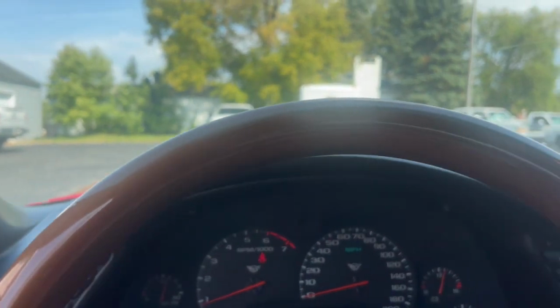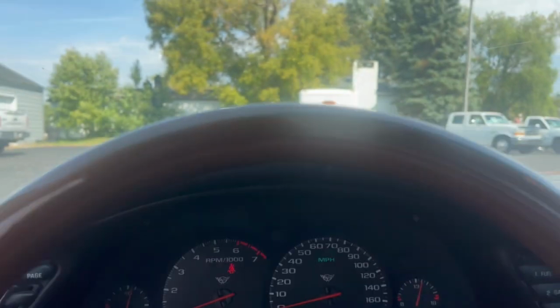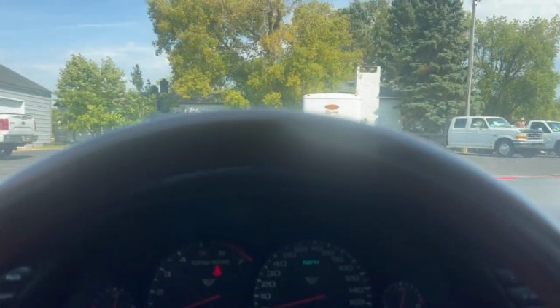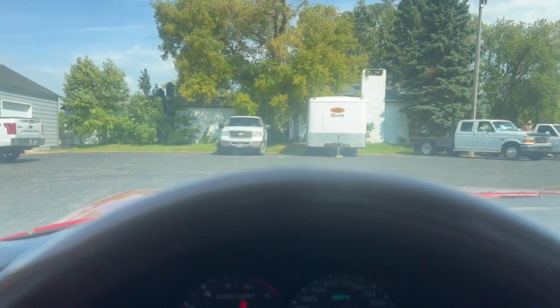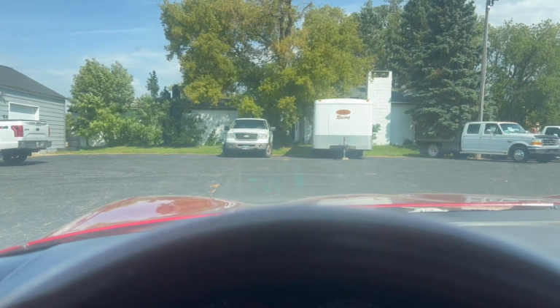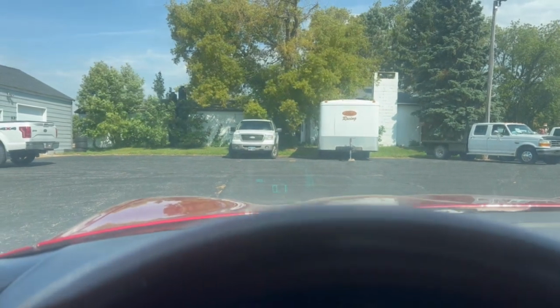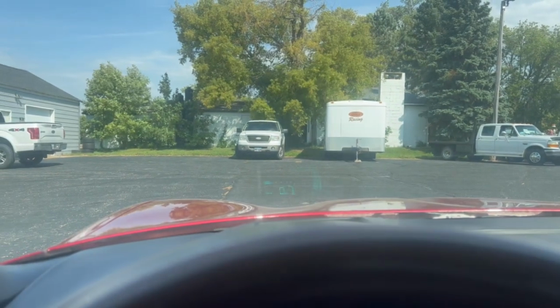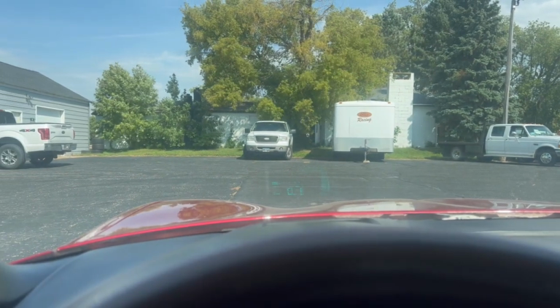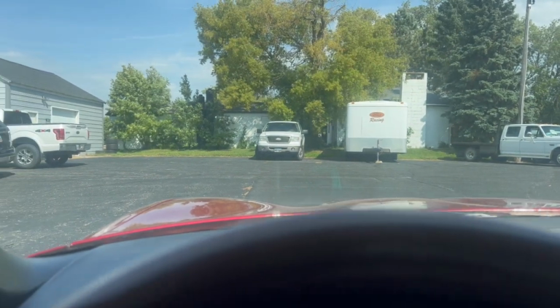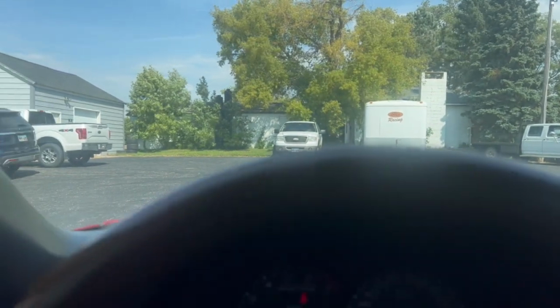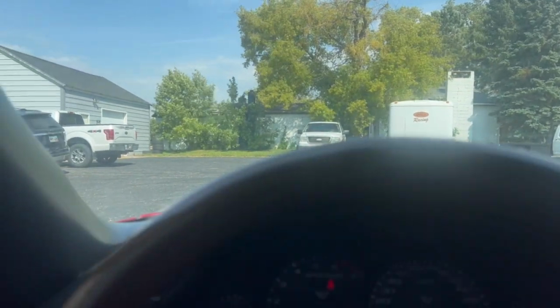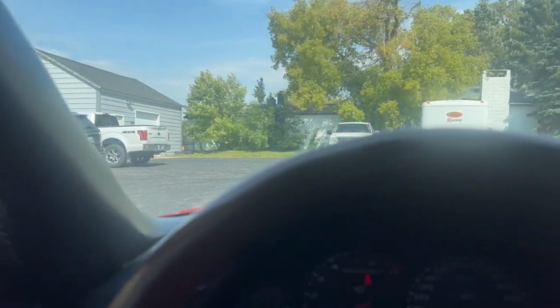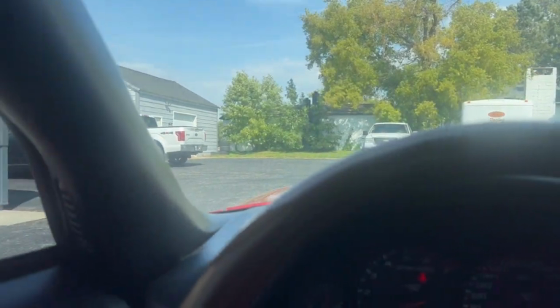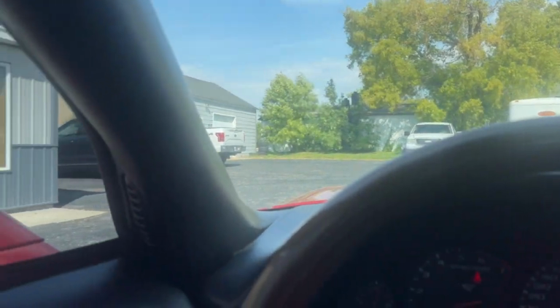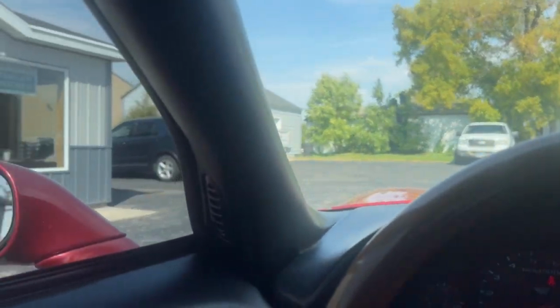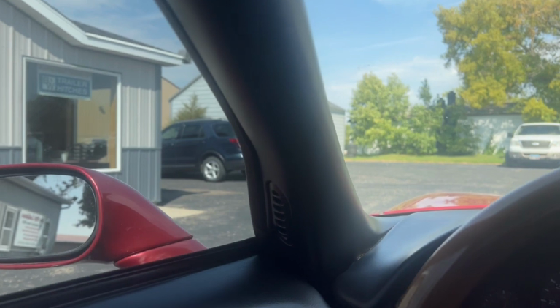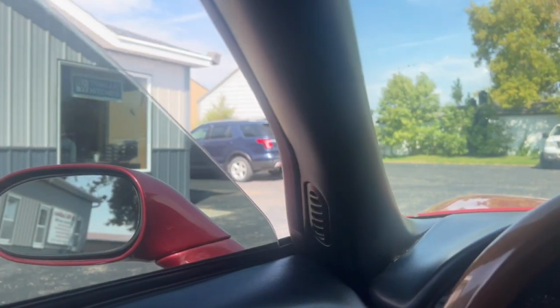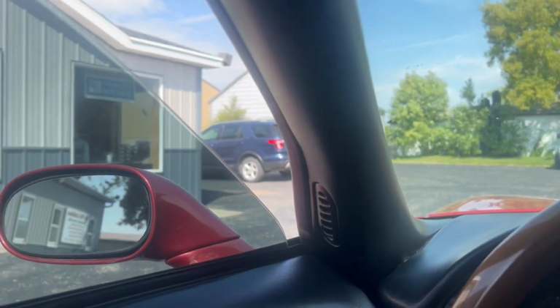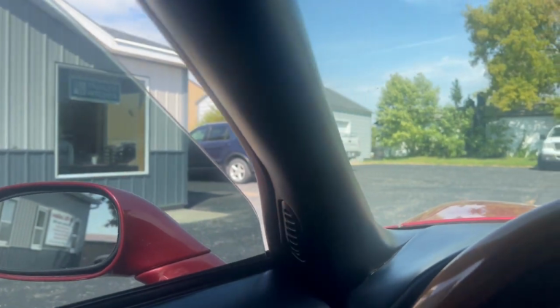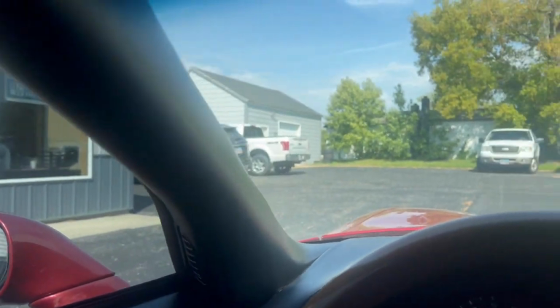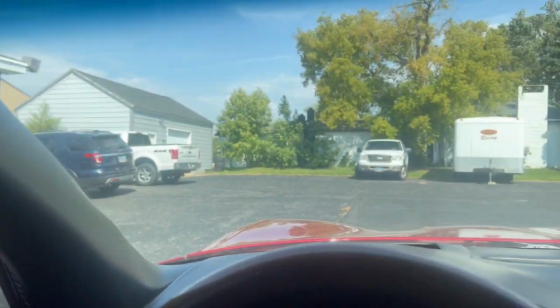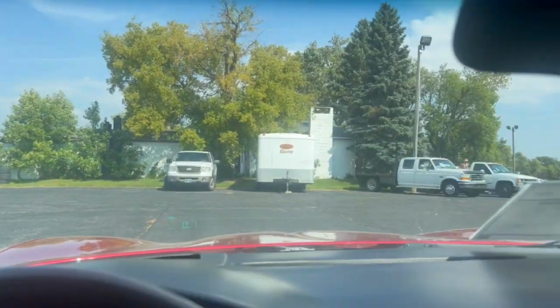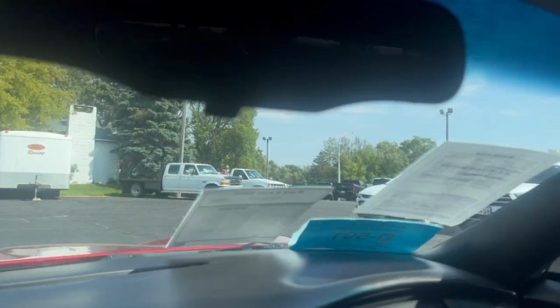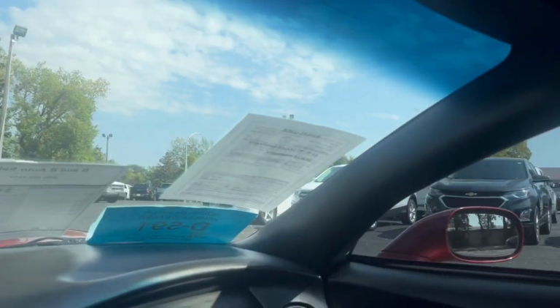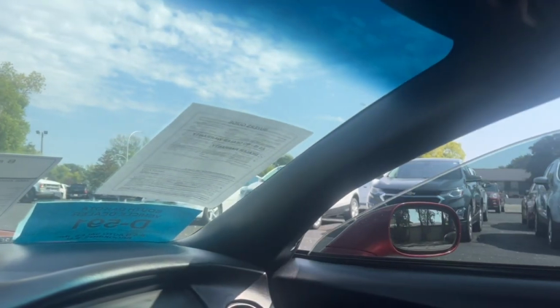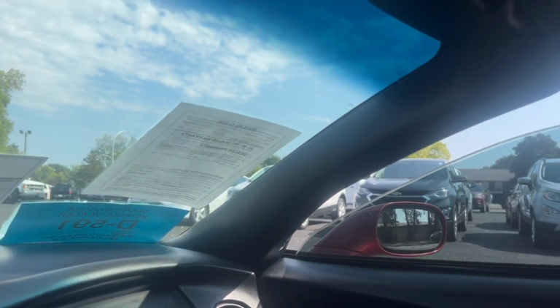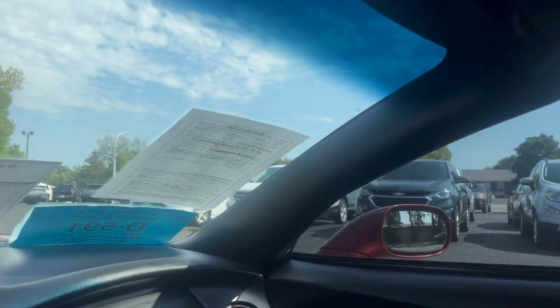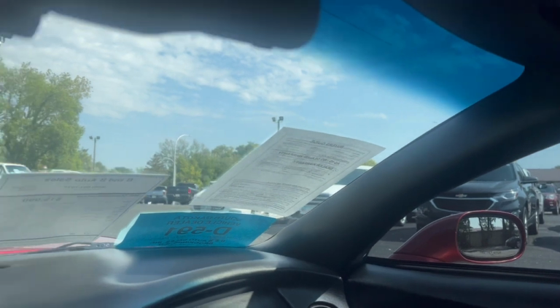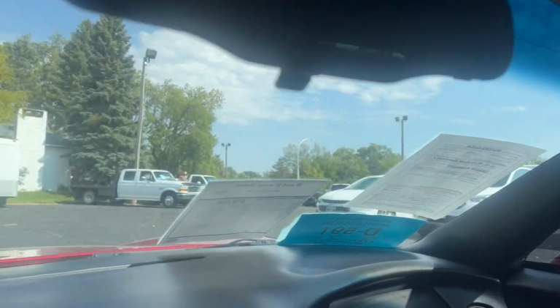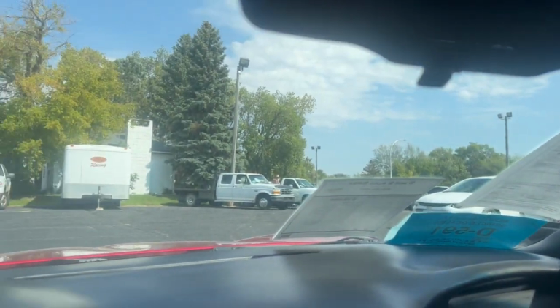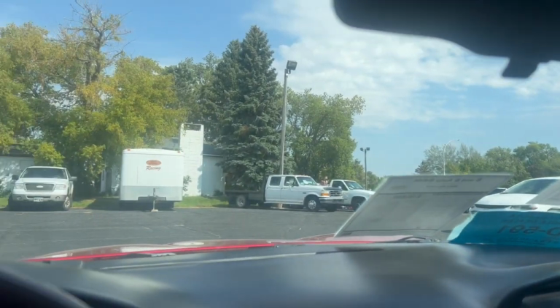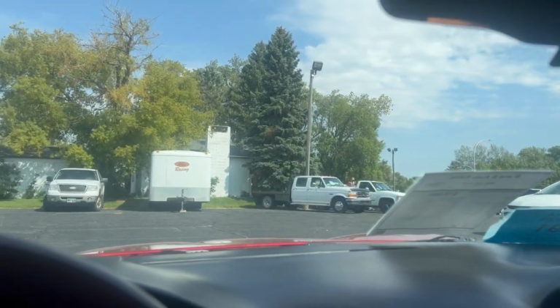Horn, stereo. I don't know if you can see it up front there — yeah, you can. It has the heads-up display. Everything works there.